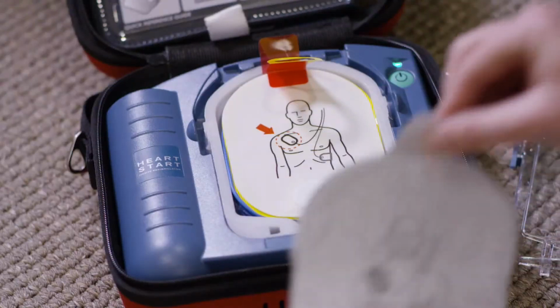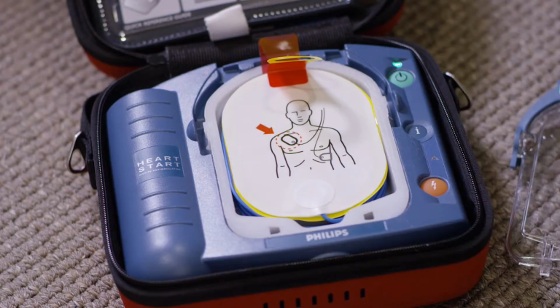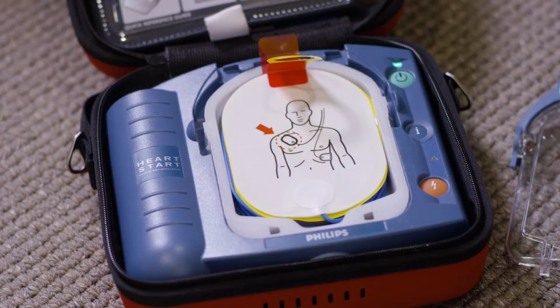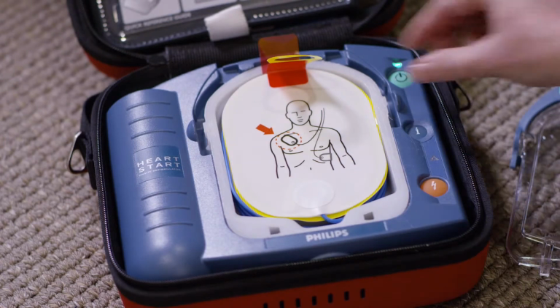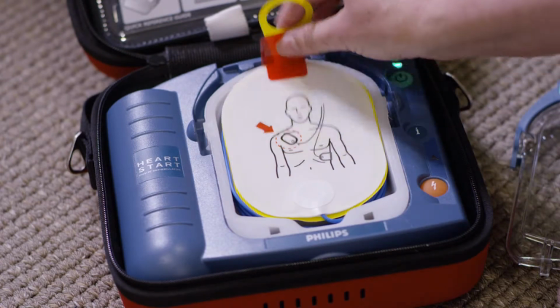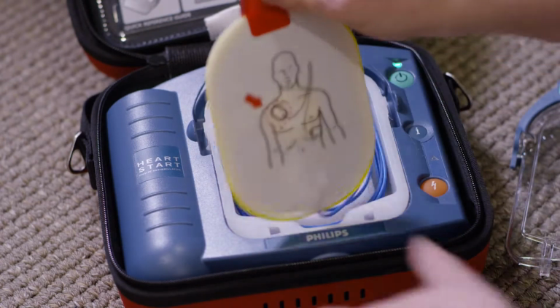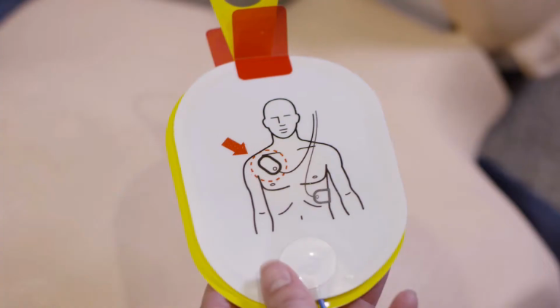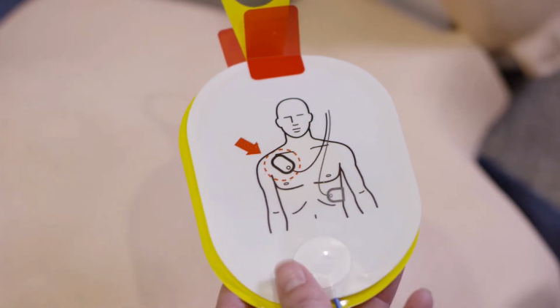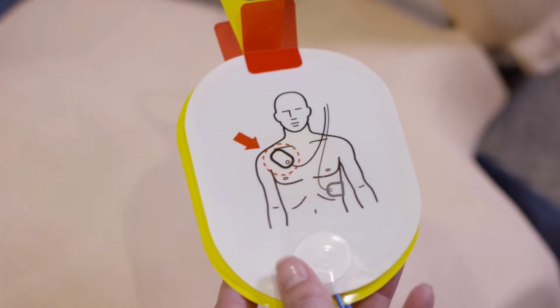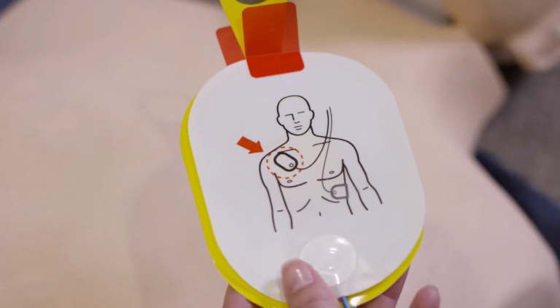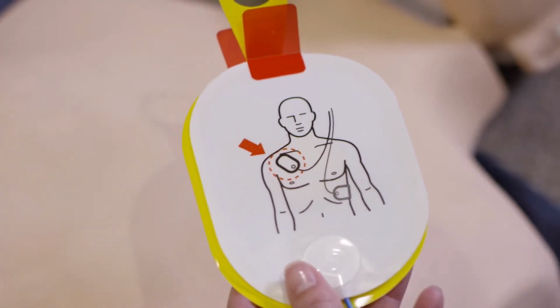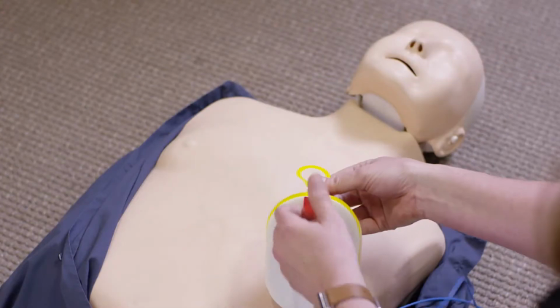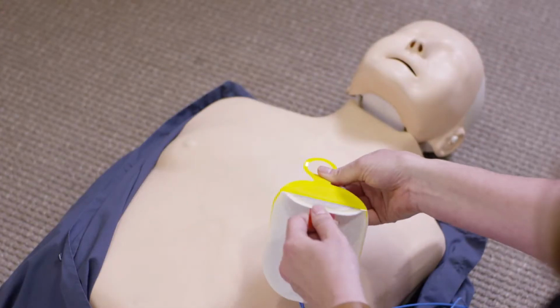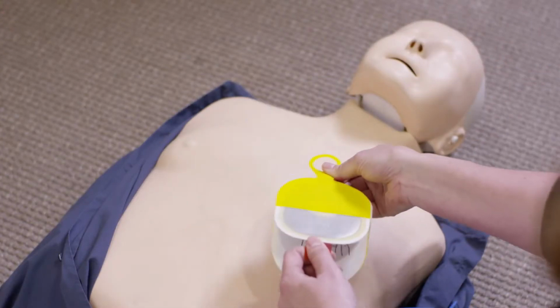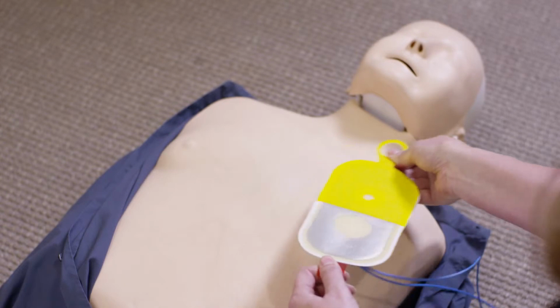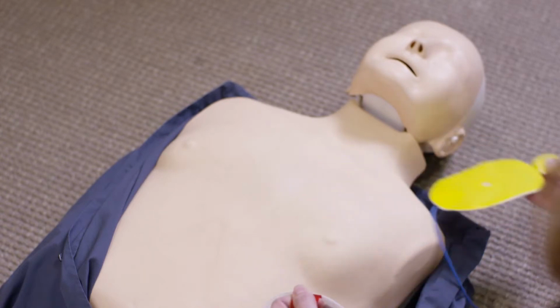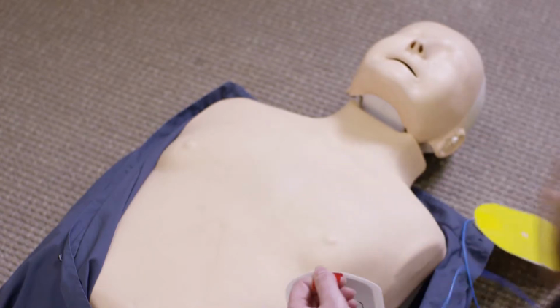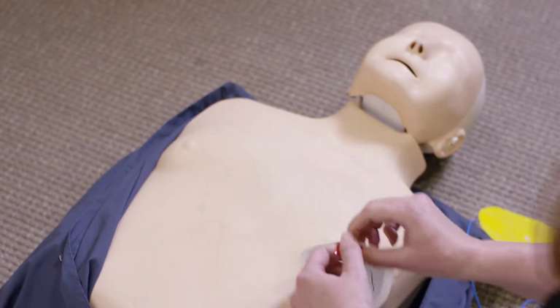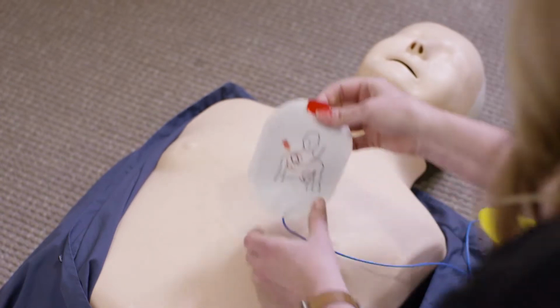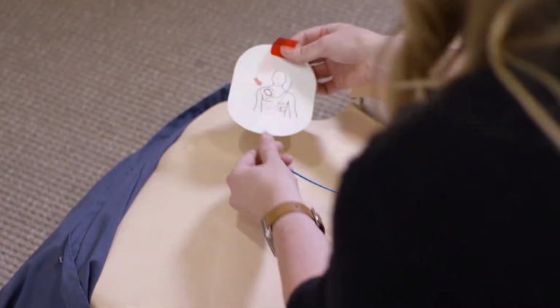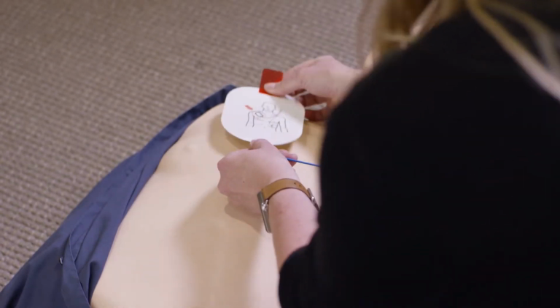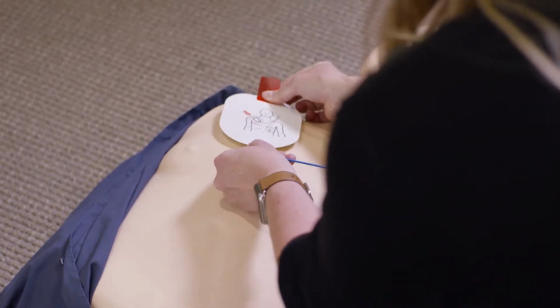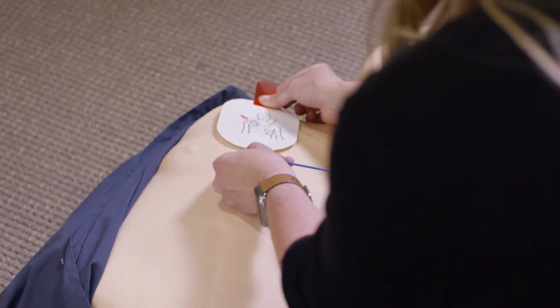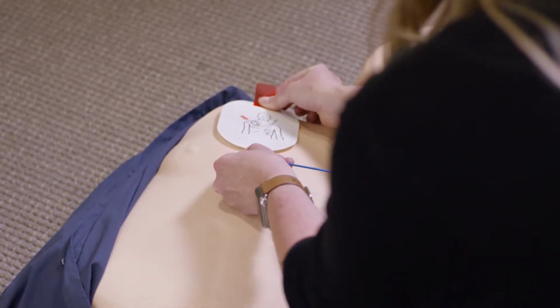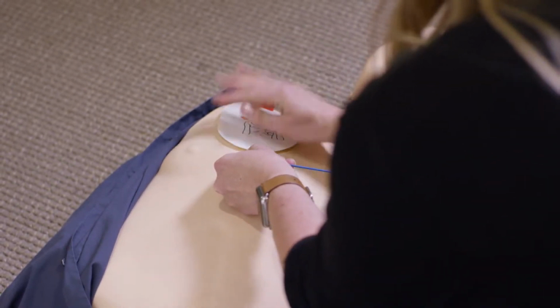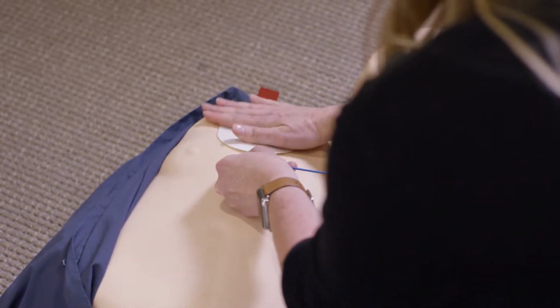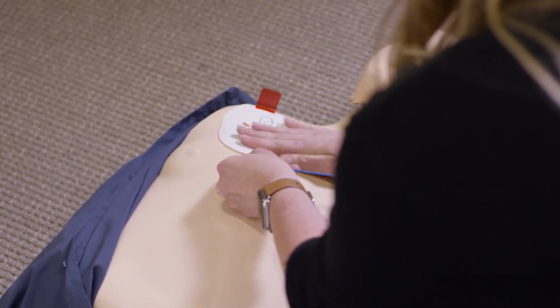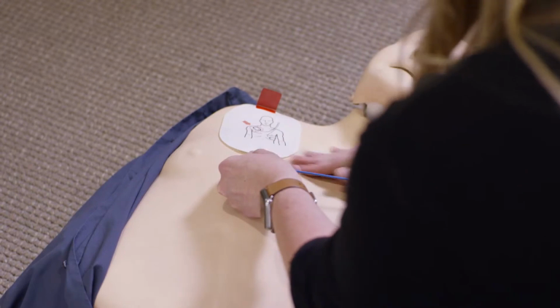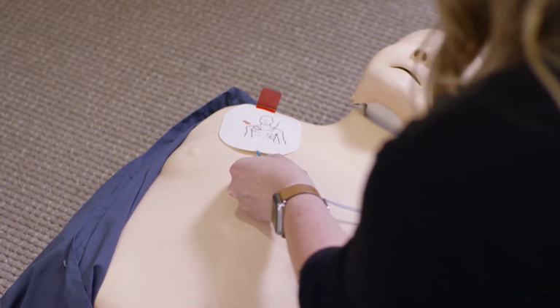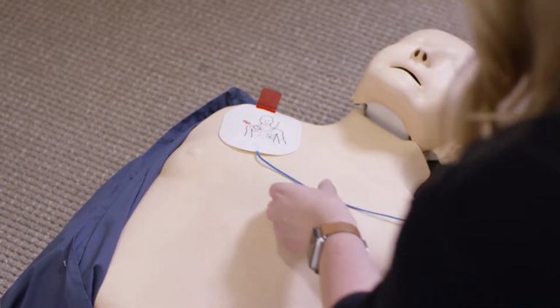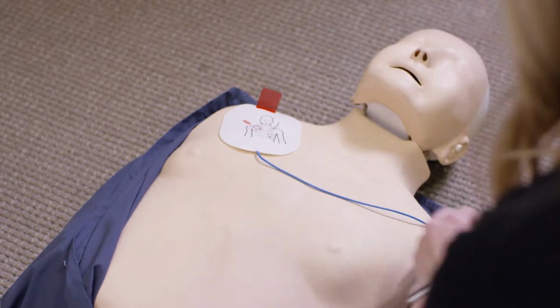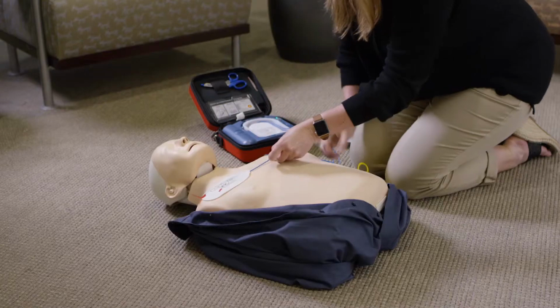Look carefully at the pictures on the white adhesive pads. Peel one pad from the yellow plastic liner. Place the pad exactly as shown in the picture, and press firmly to the patient's bare skin.